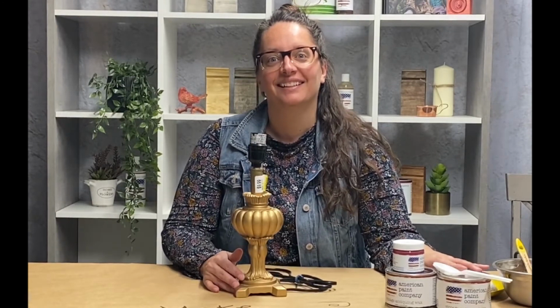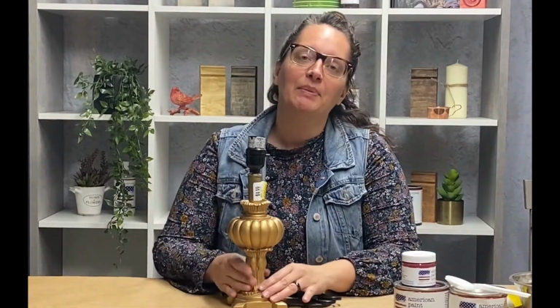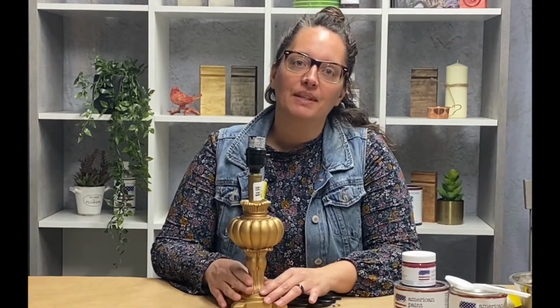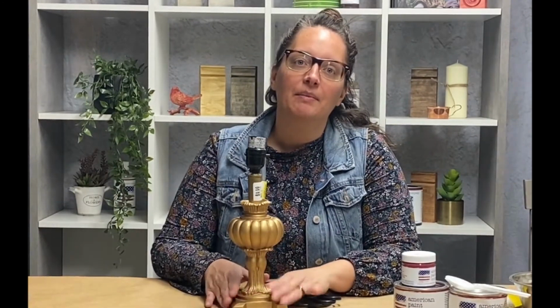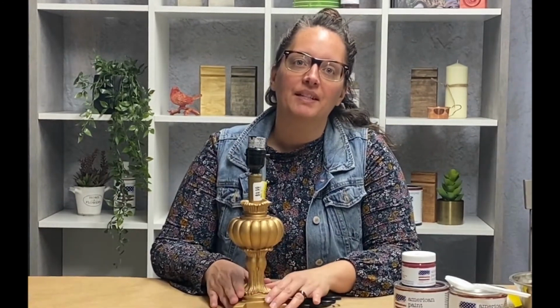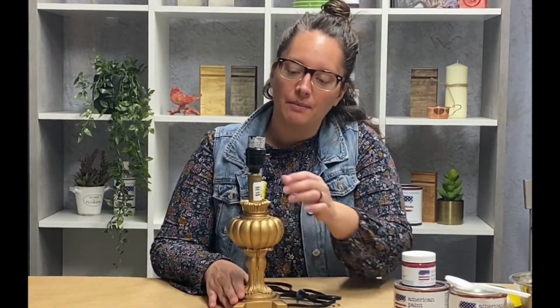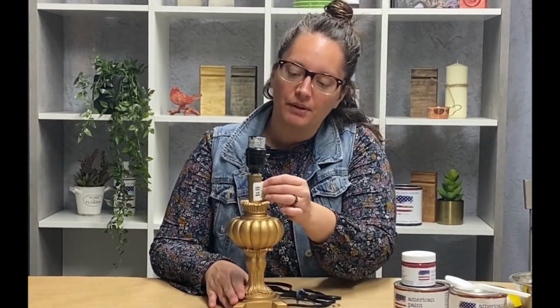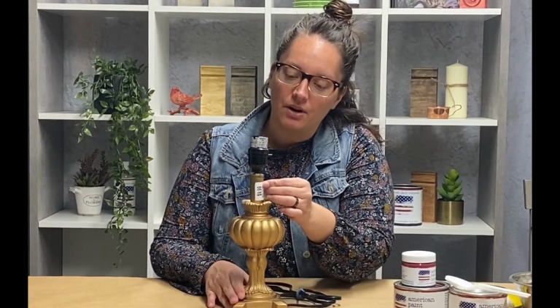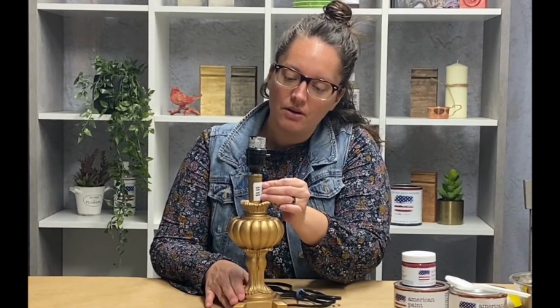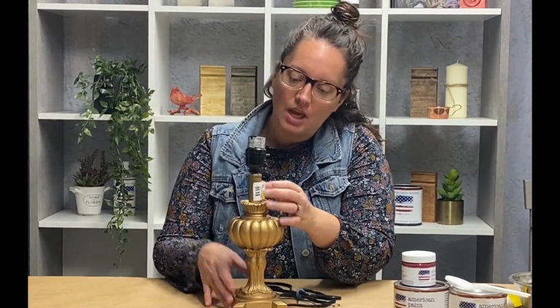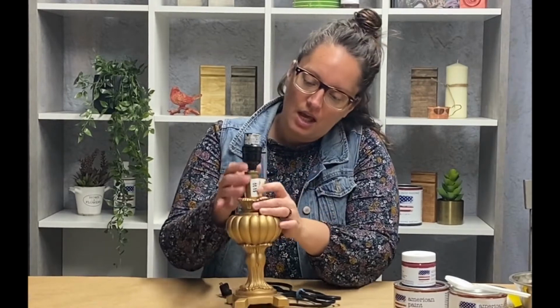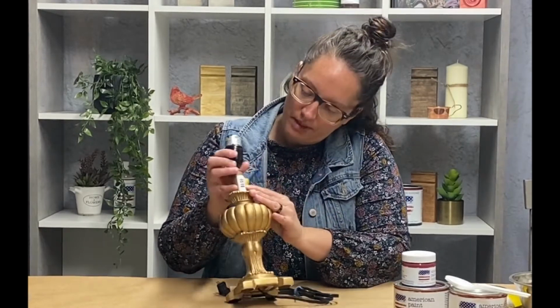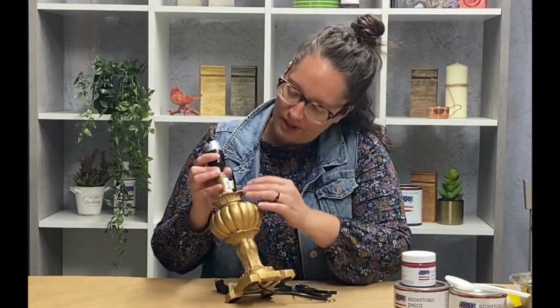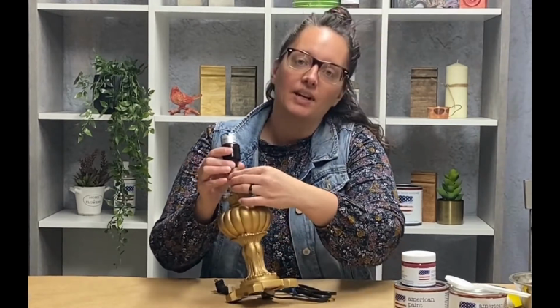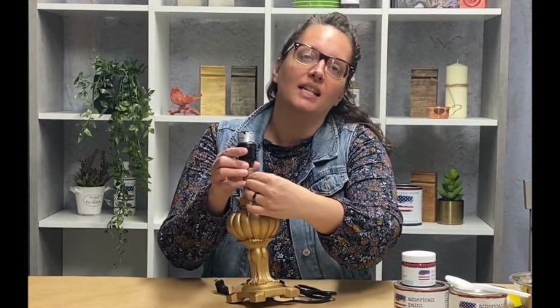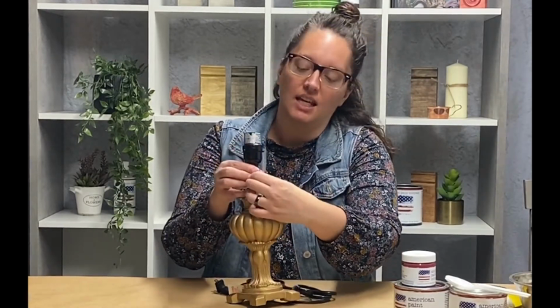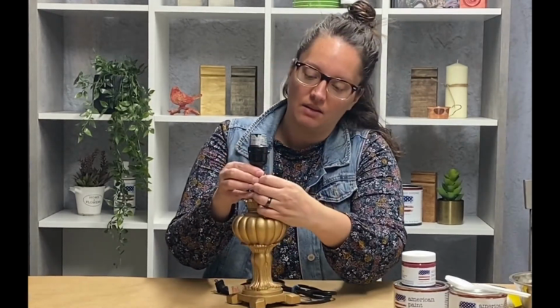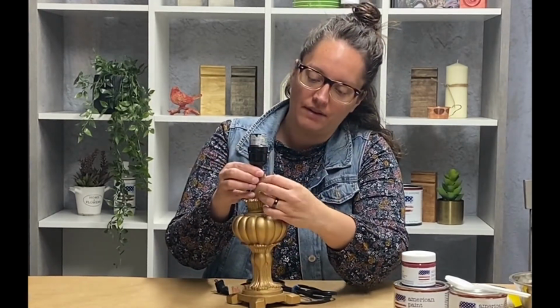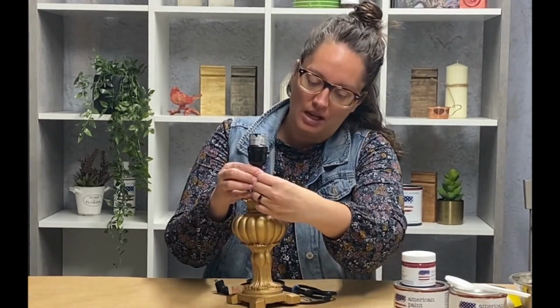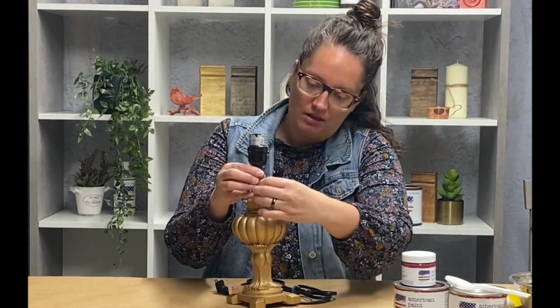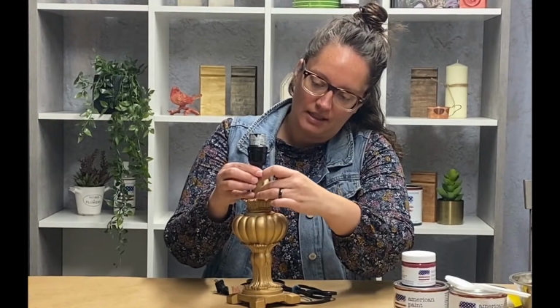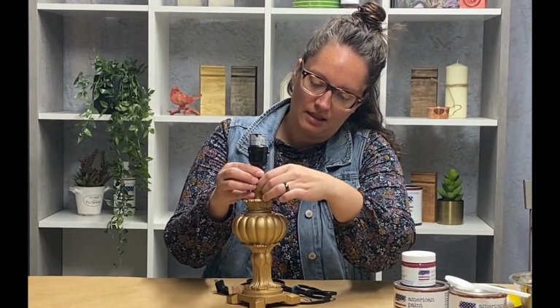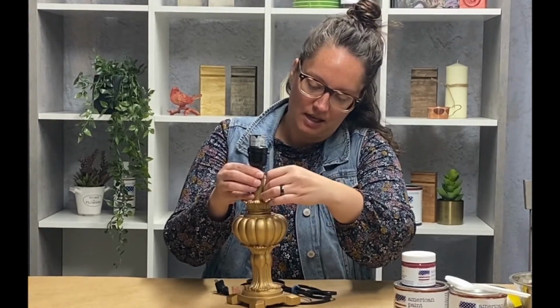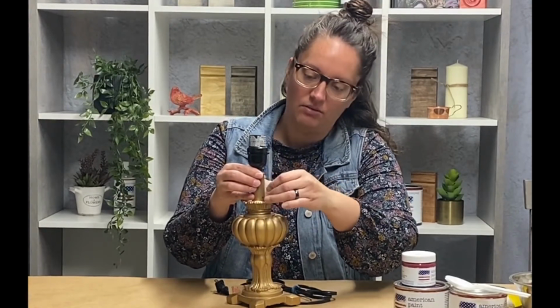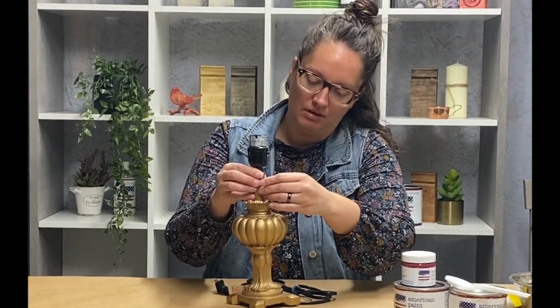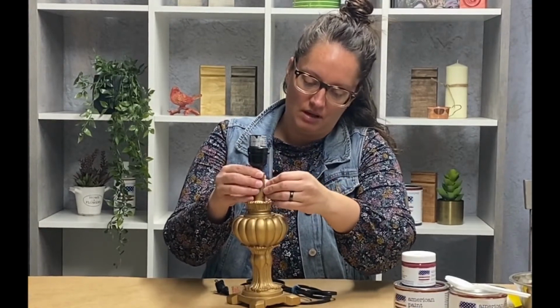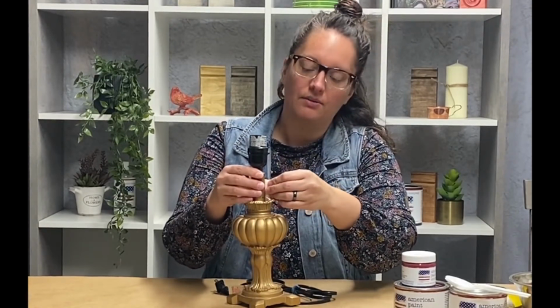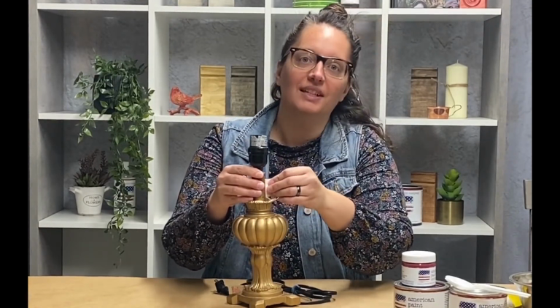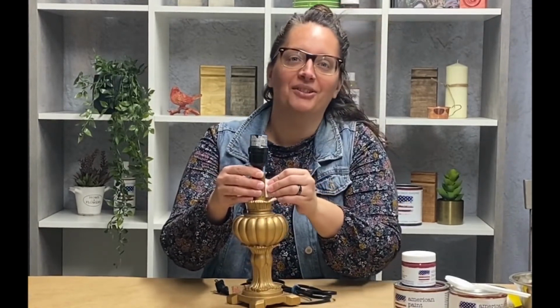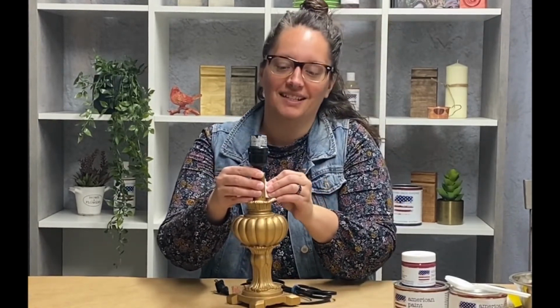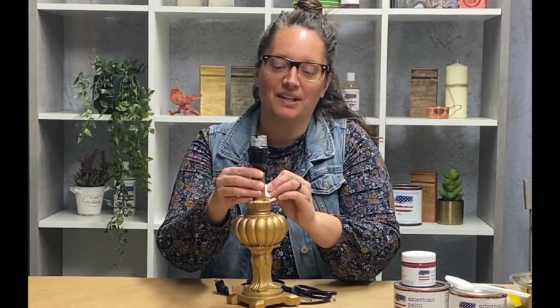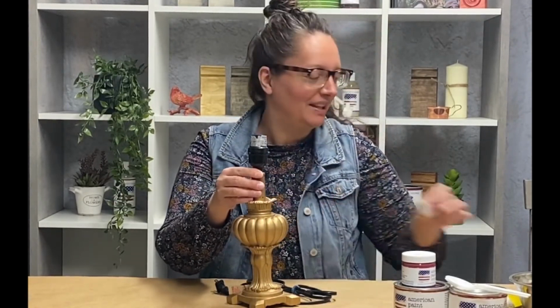I picked up this lamp base from the thrift store. It was $9.99. I figured, you know what, it has a cool detail to it. Let's see what we can do with it.